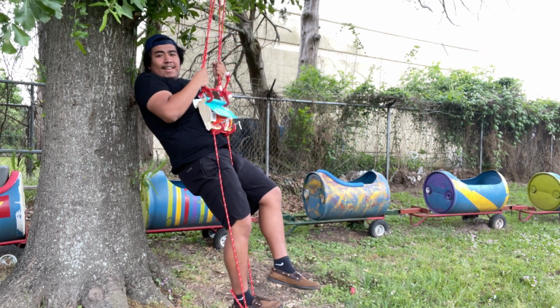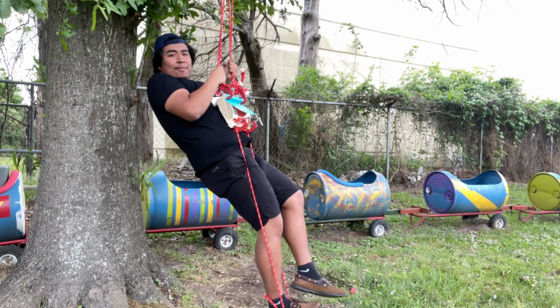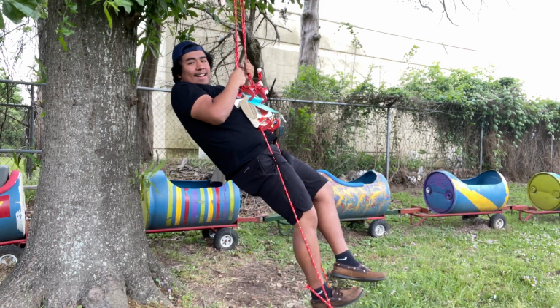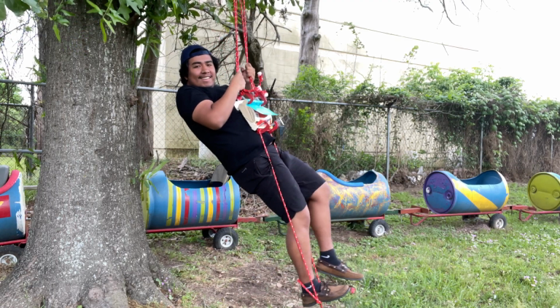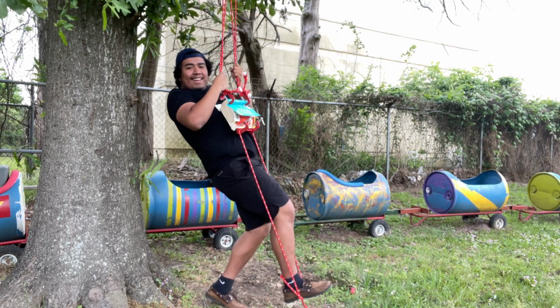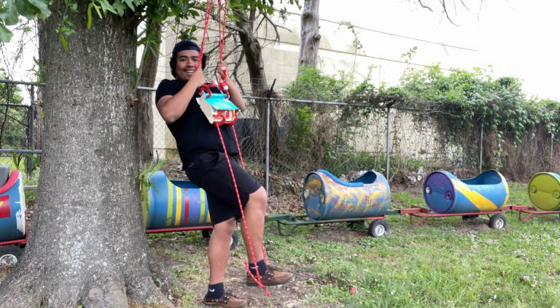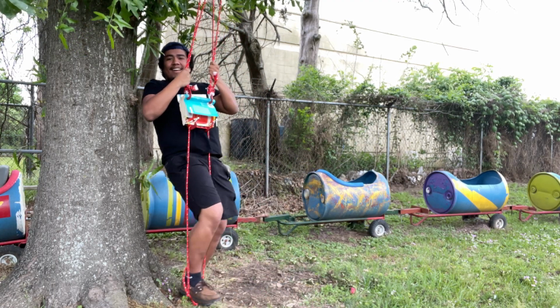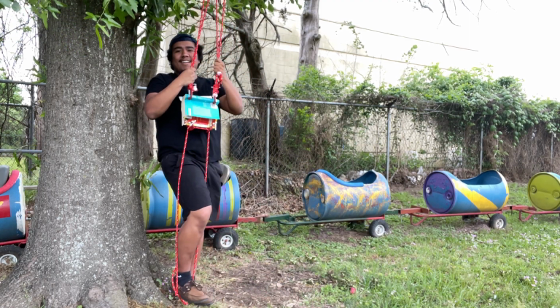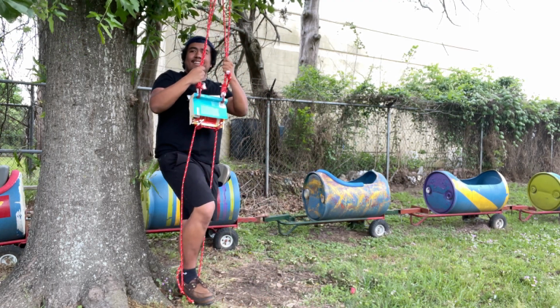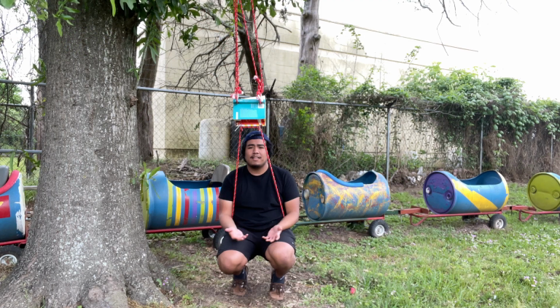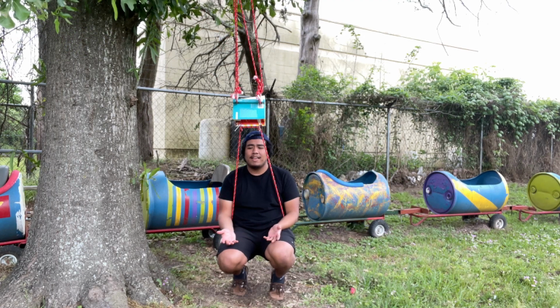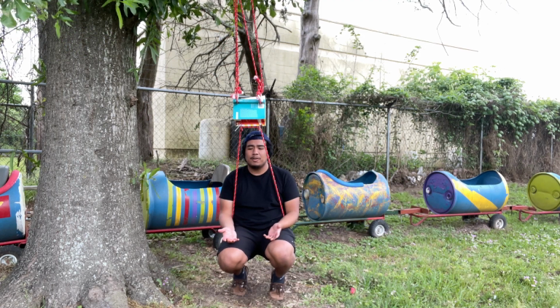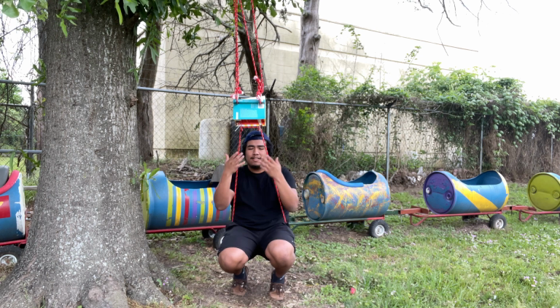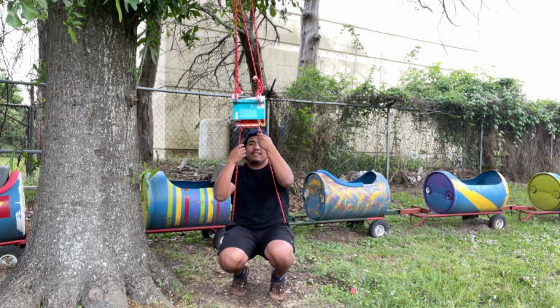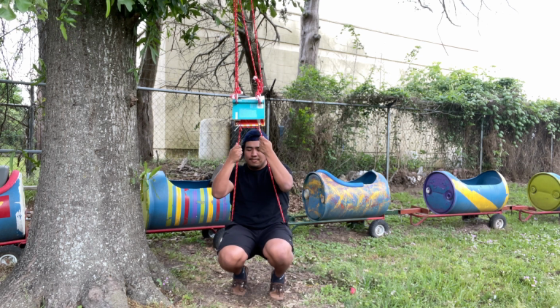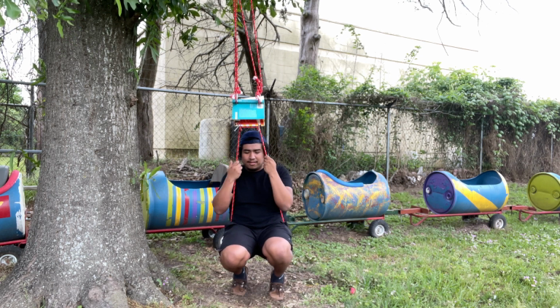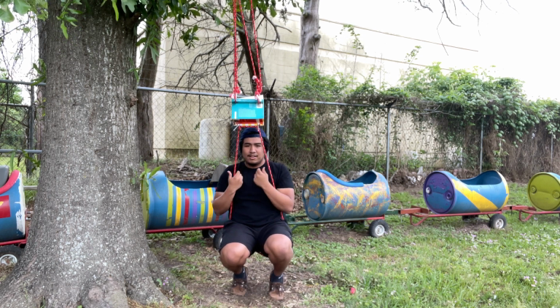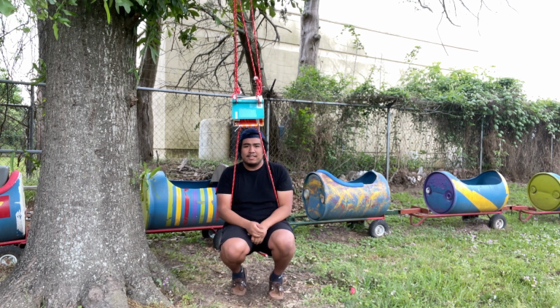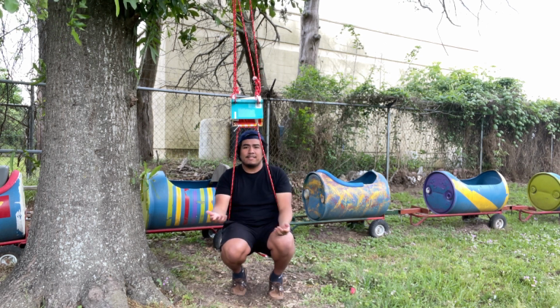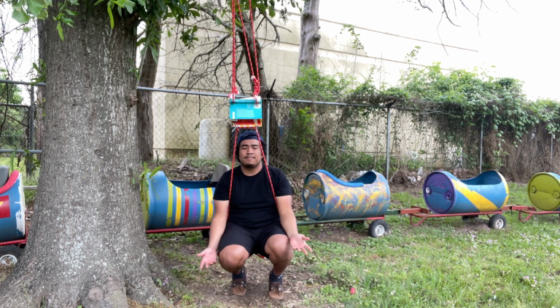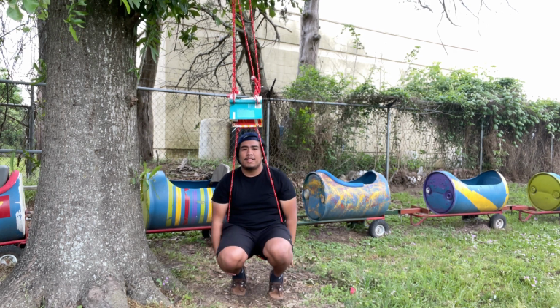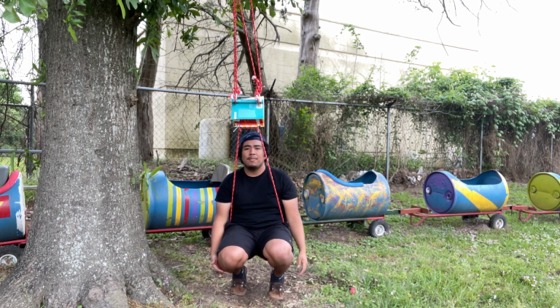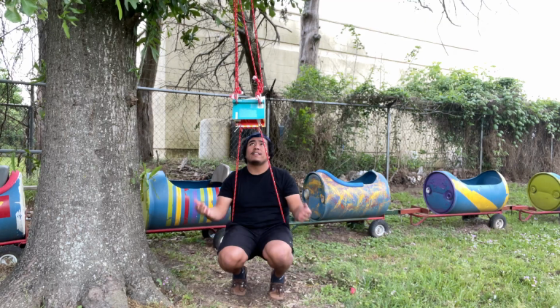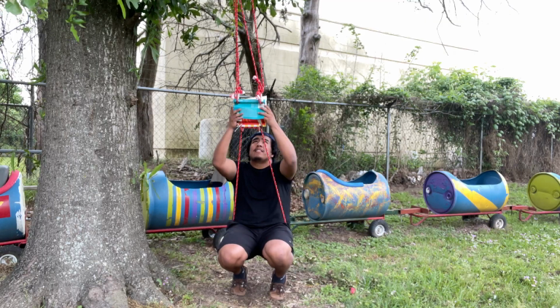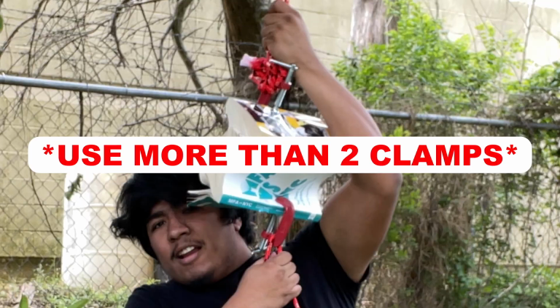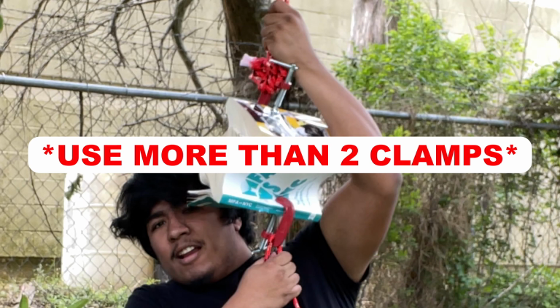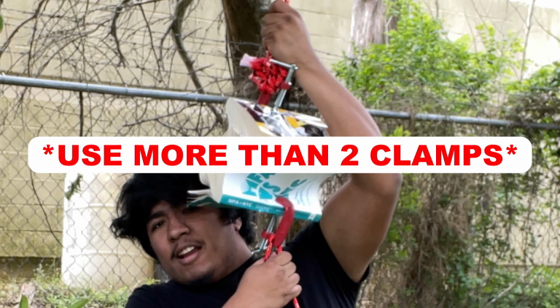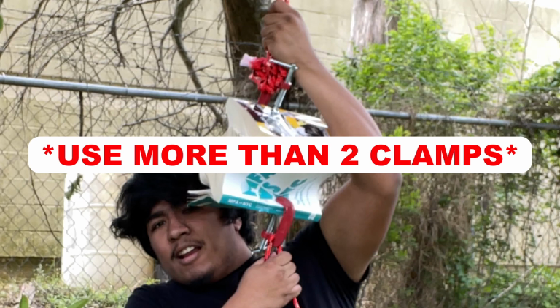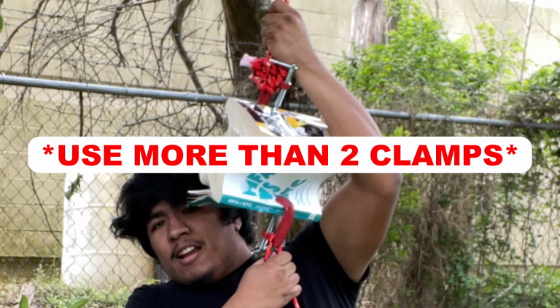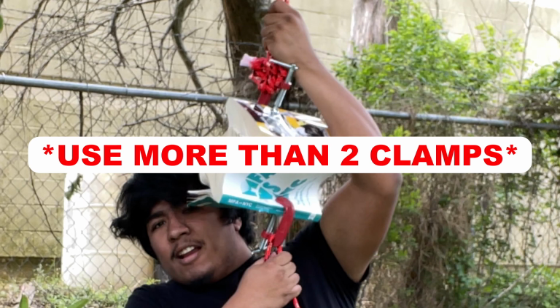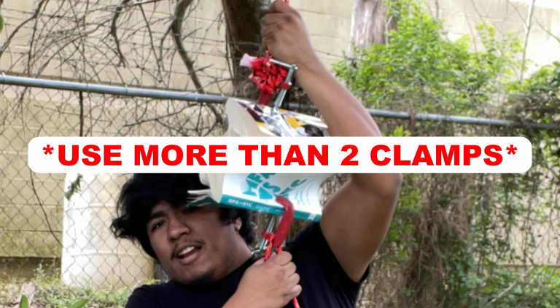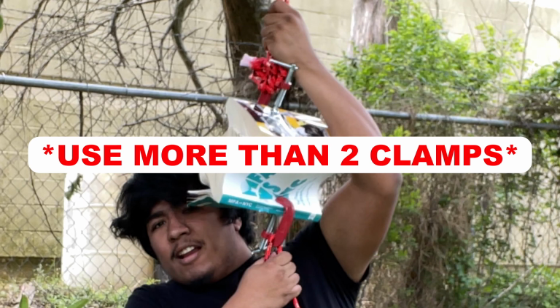I can't really swing on it, but as you guys can see I'm putting all my weight on it. I suggest using more than two clamps, because if not you're going to get something like this.